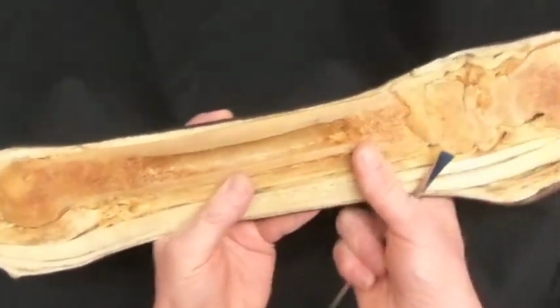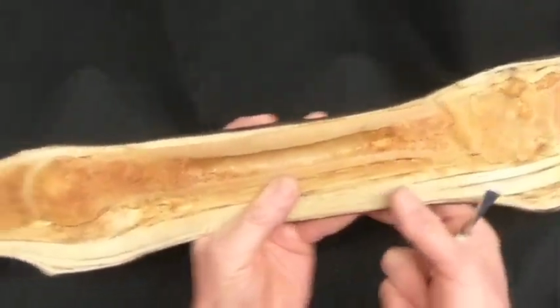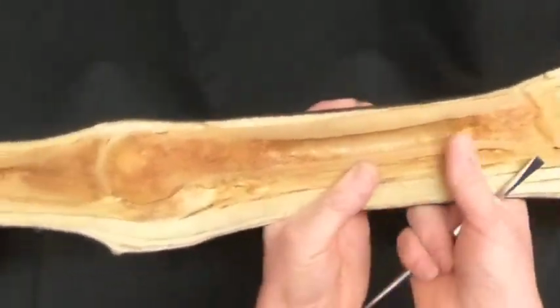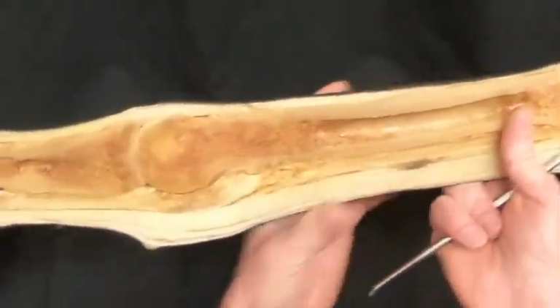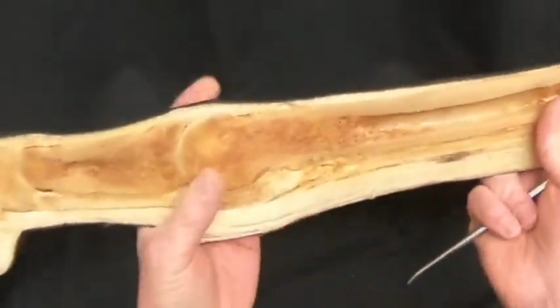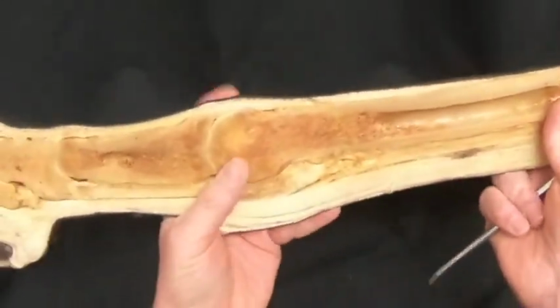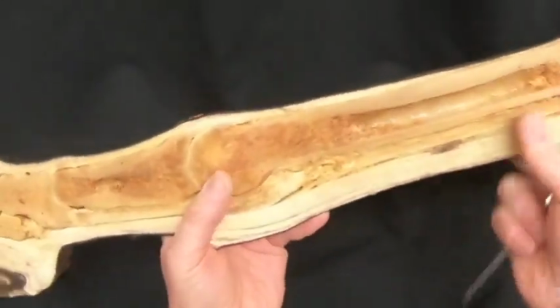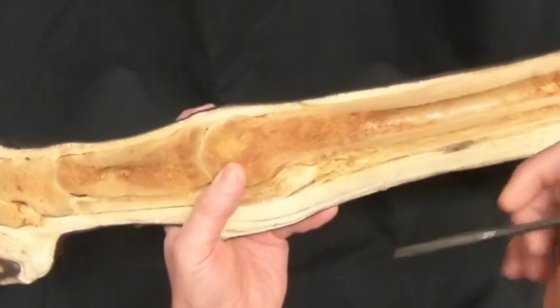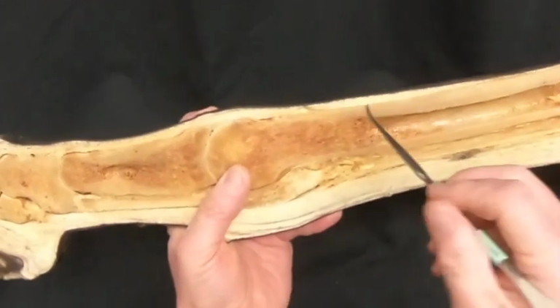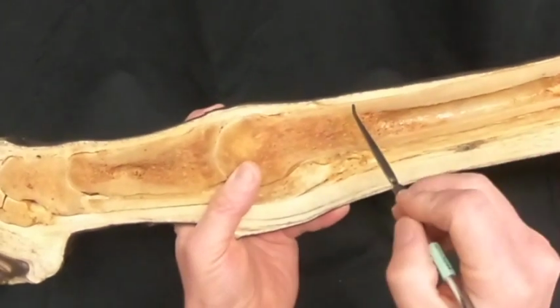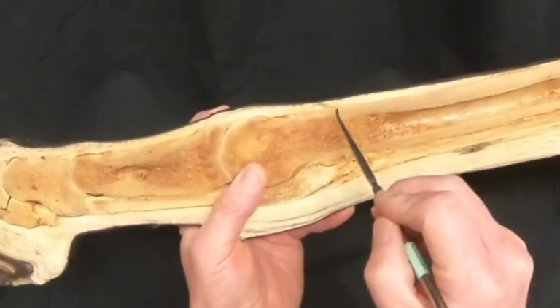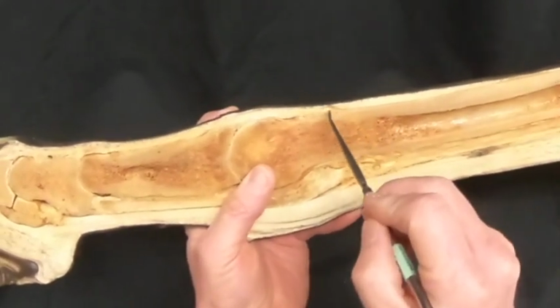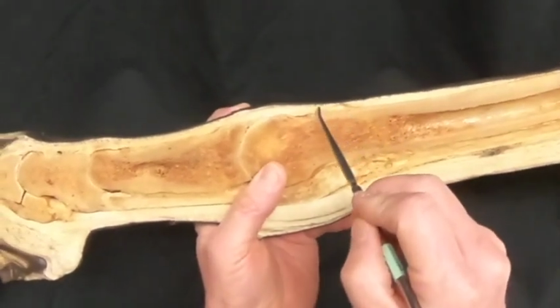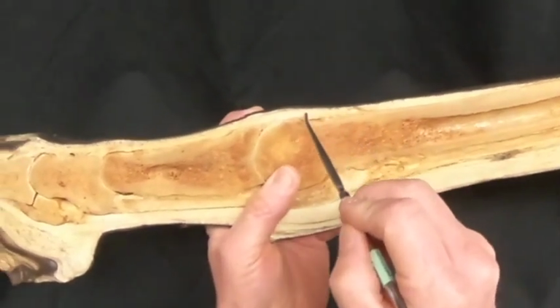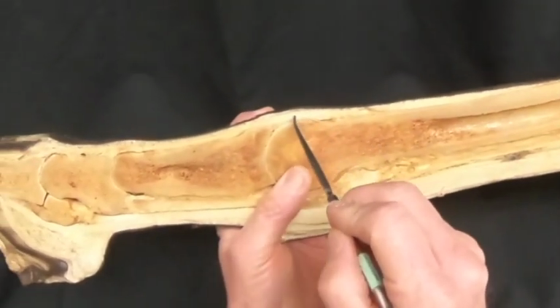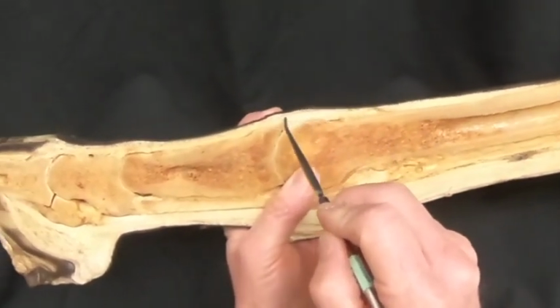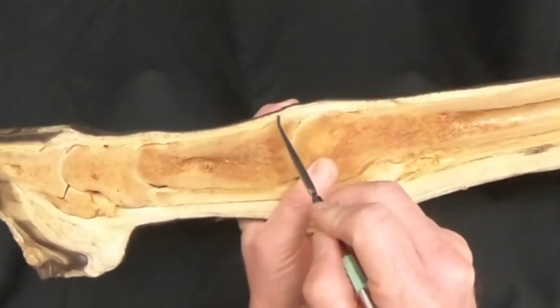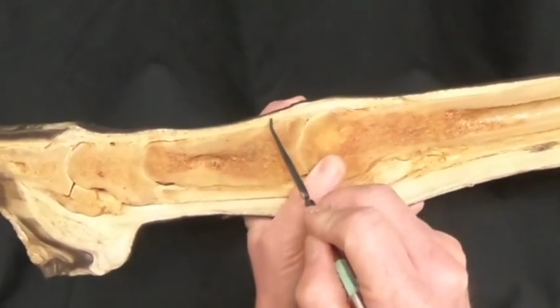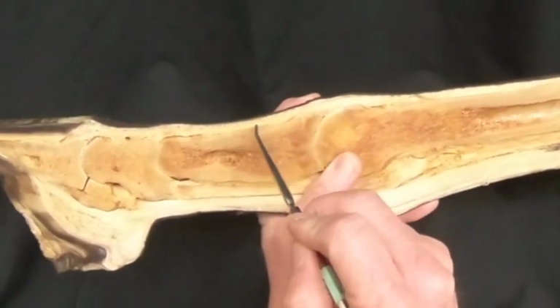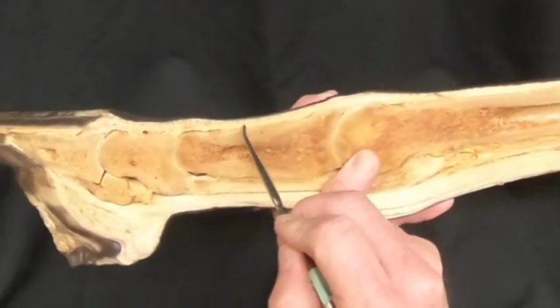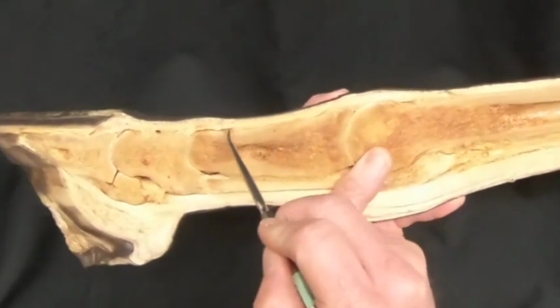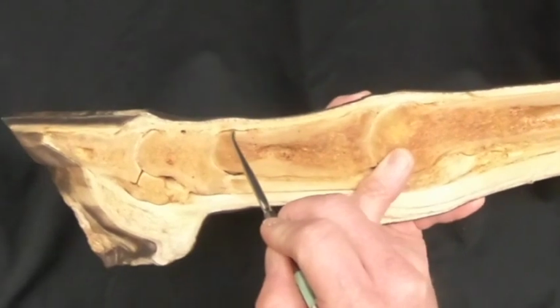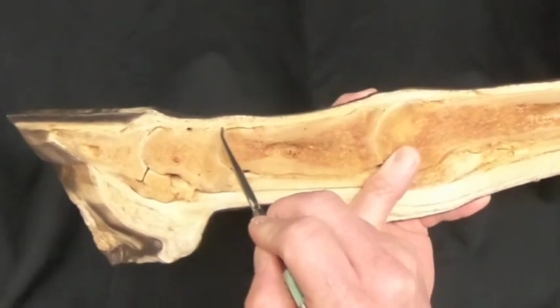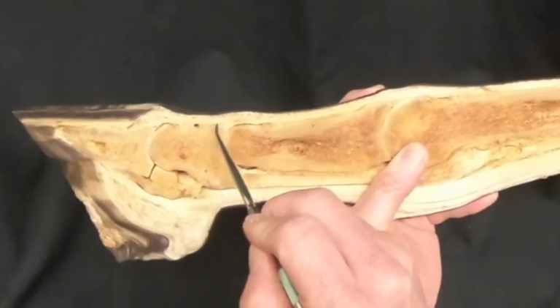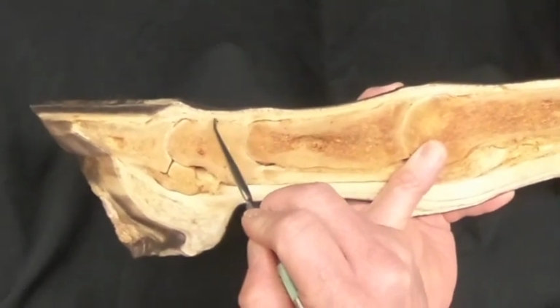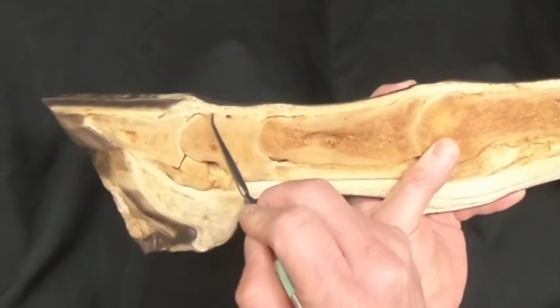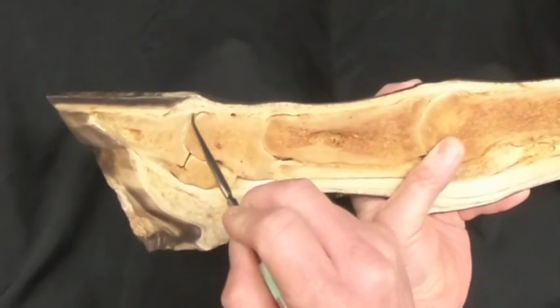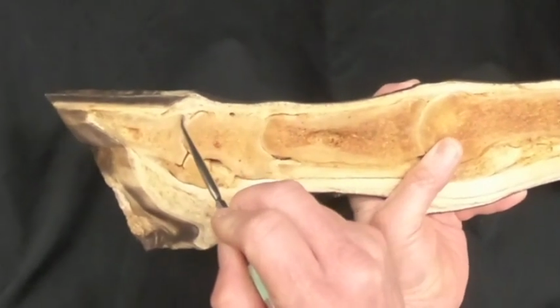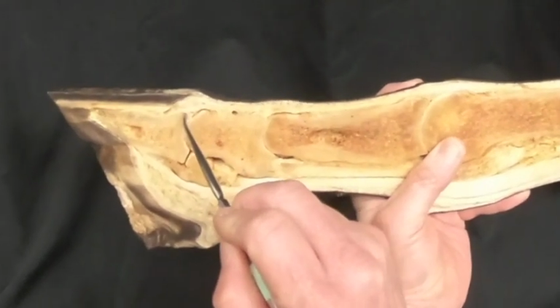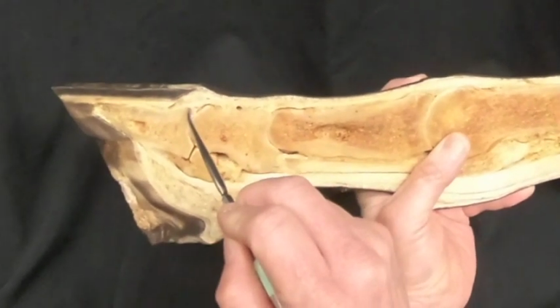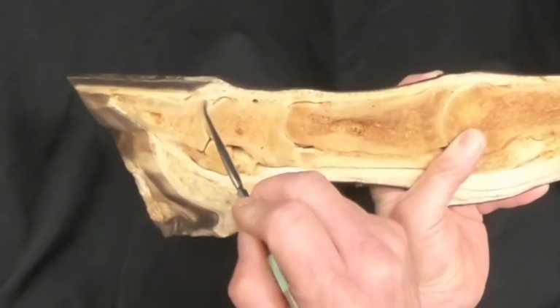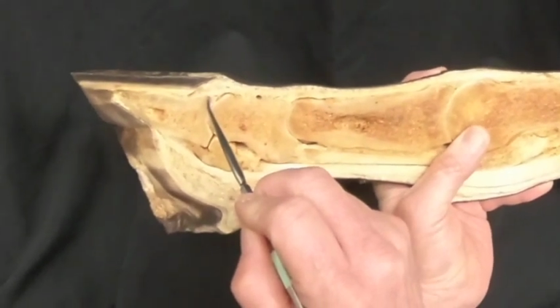Looking at the dorsal surface here, we can see coming into the picture is the common digital extensor tendon coming down and attaching to the extensor process.